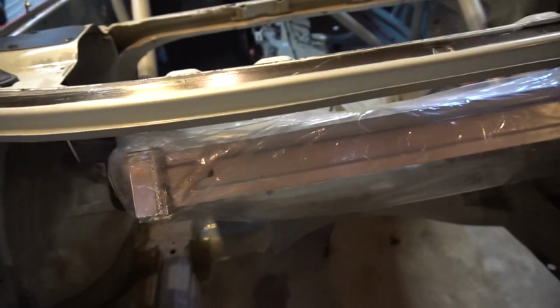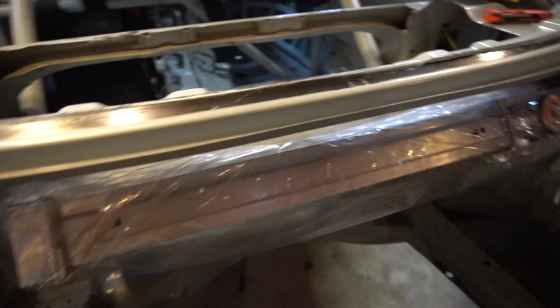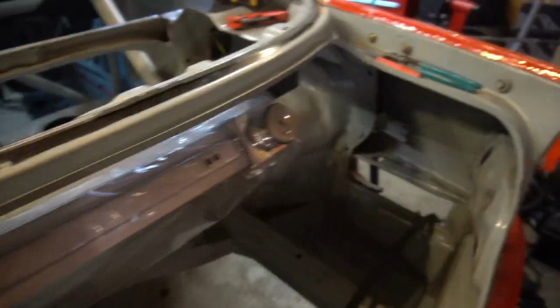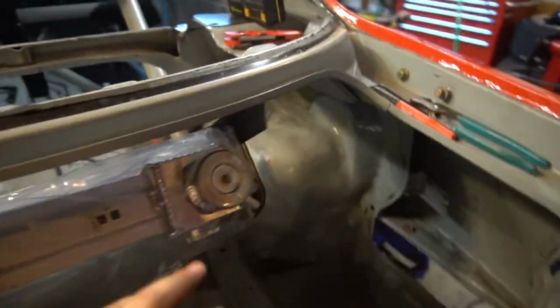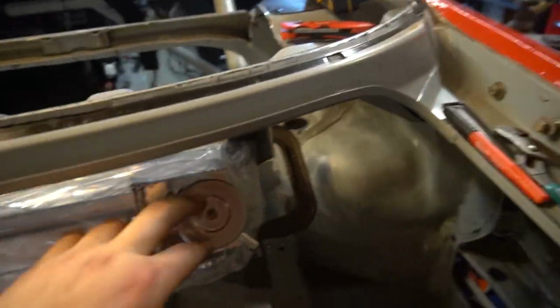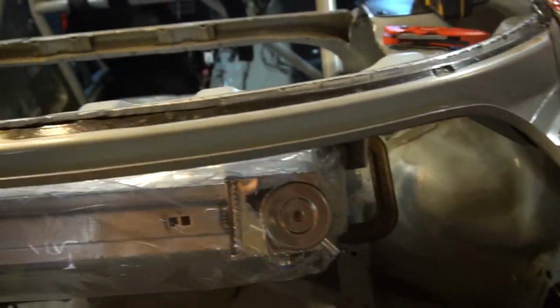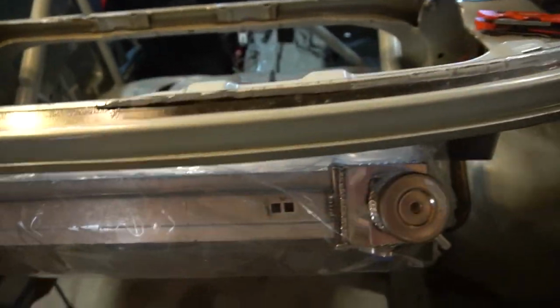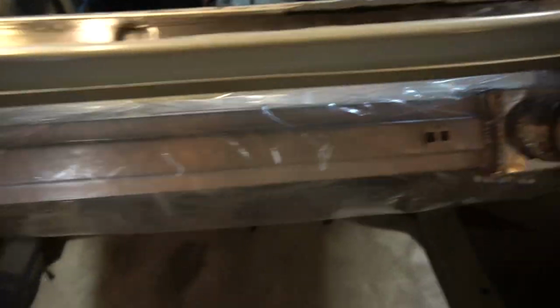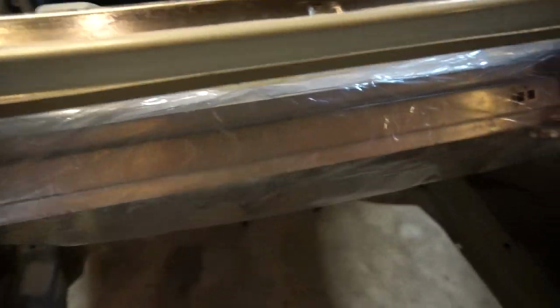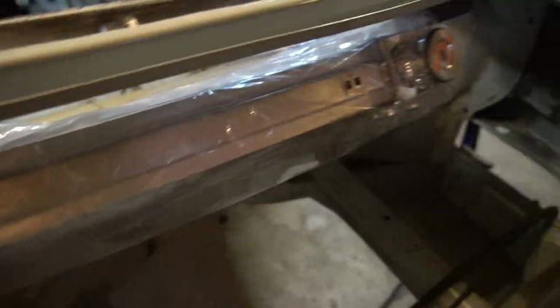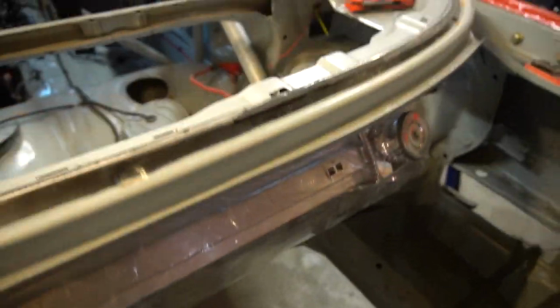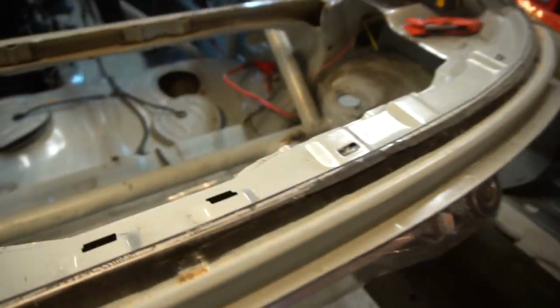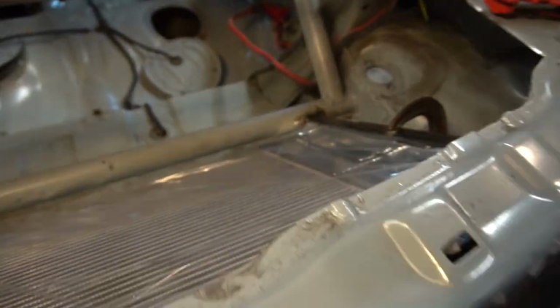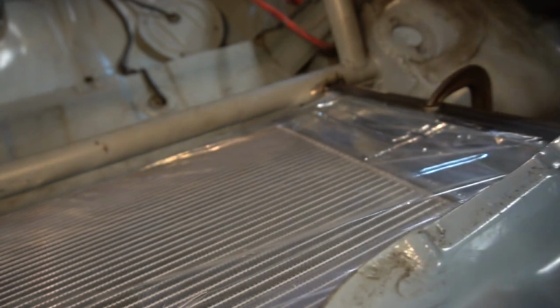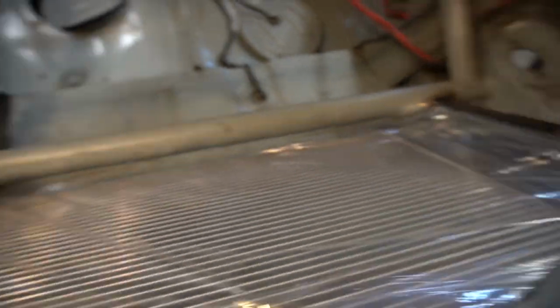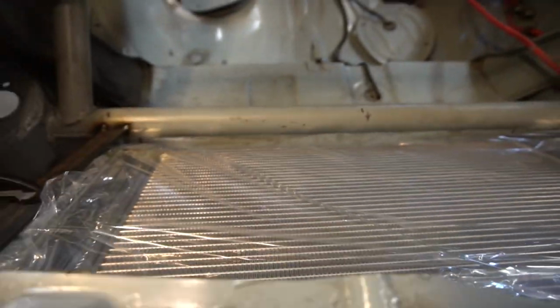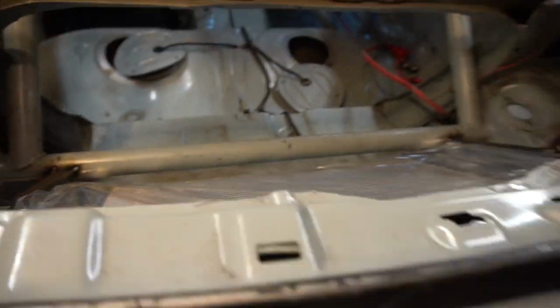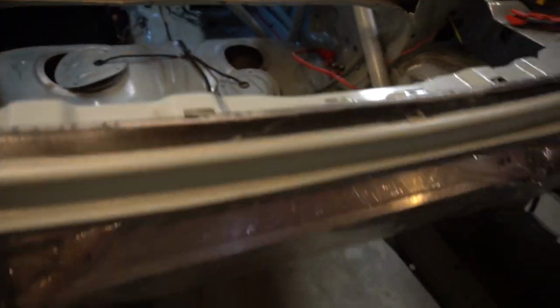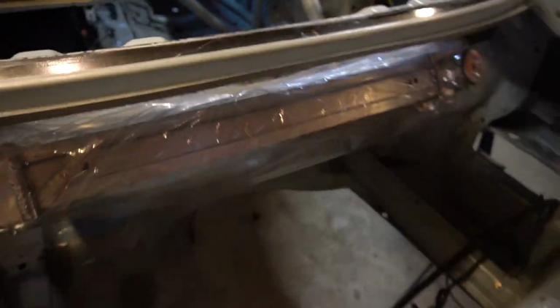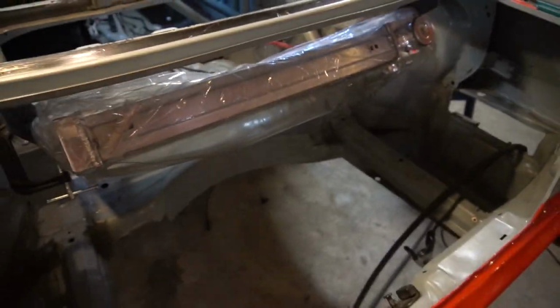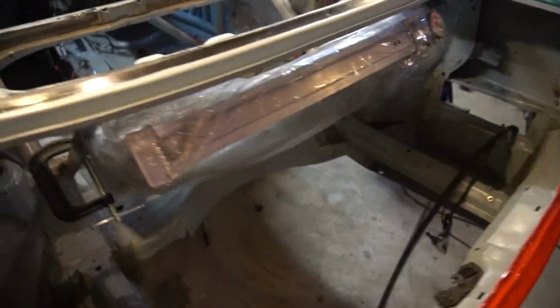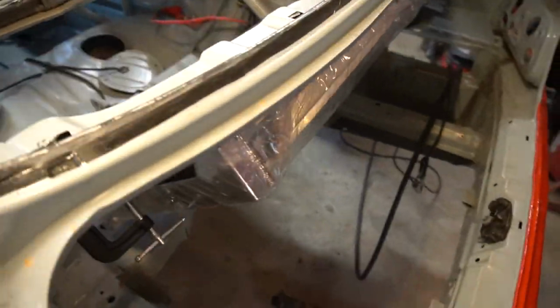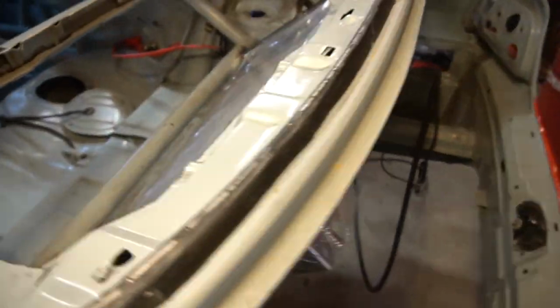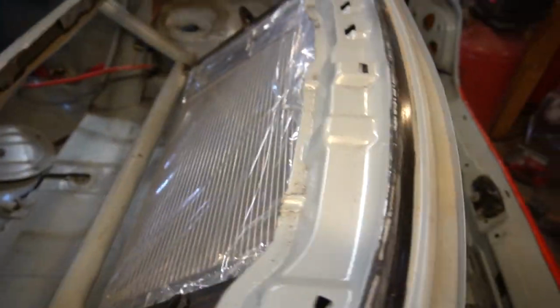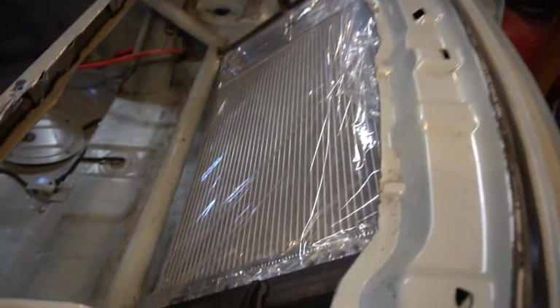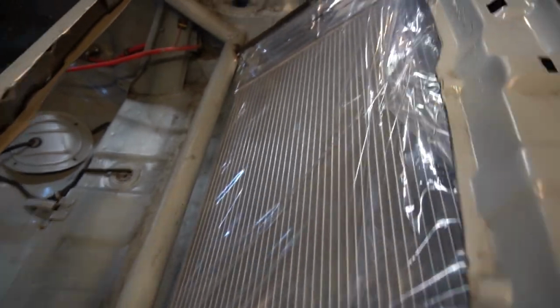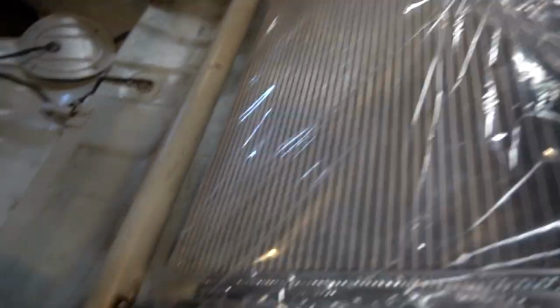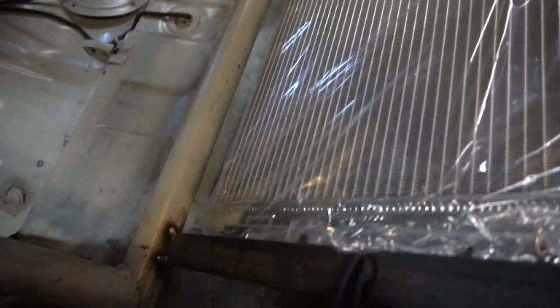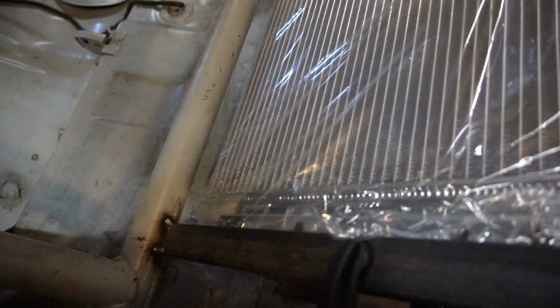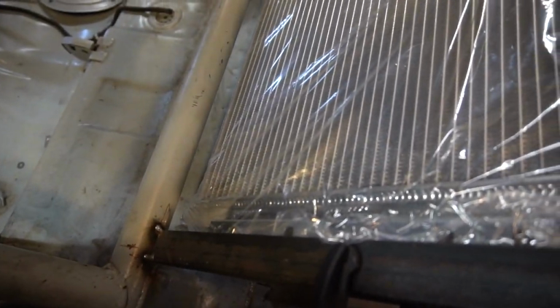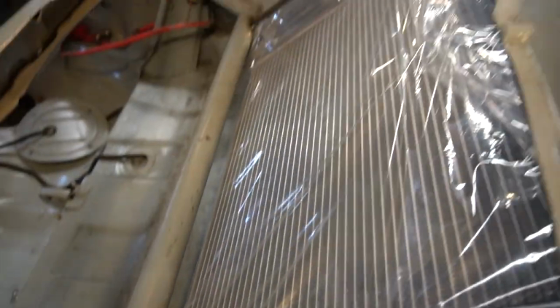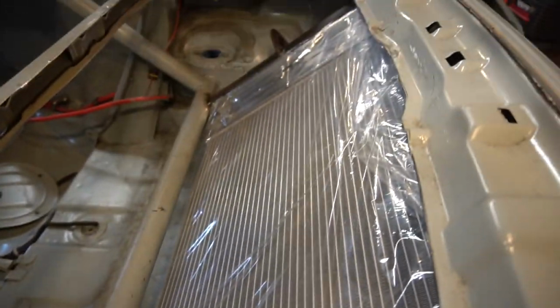Even though this radiator has a top fill, since we're angling it so much we're going to be running an external swirl pot expansion tank. Now that we know everything works, we're going to fully weld in the angle and the mounts will be all set.